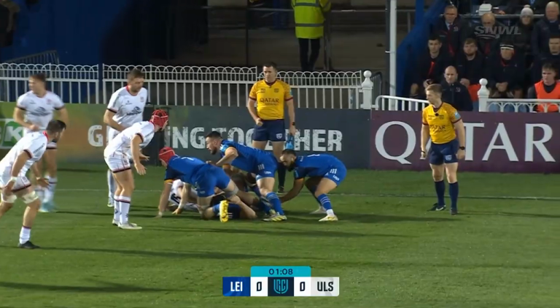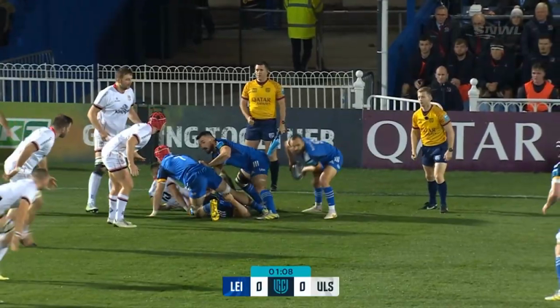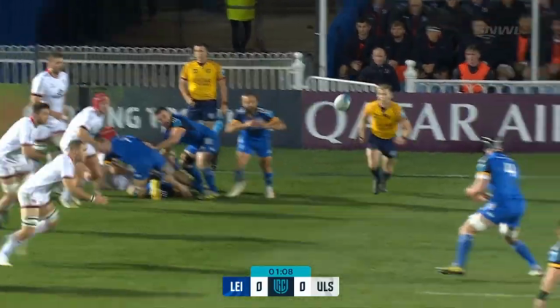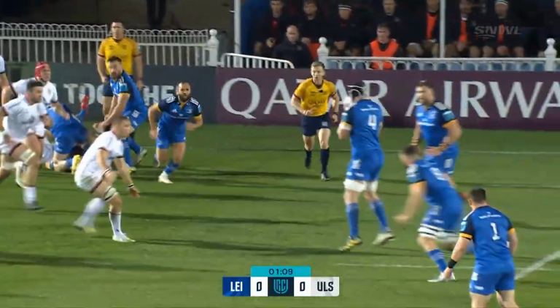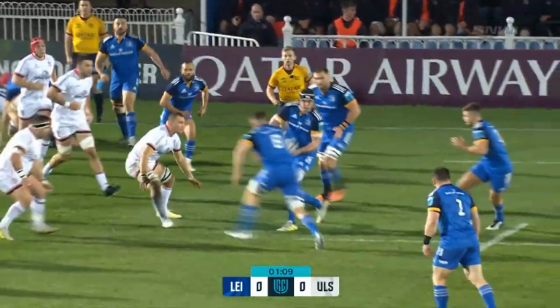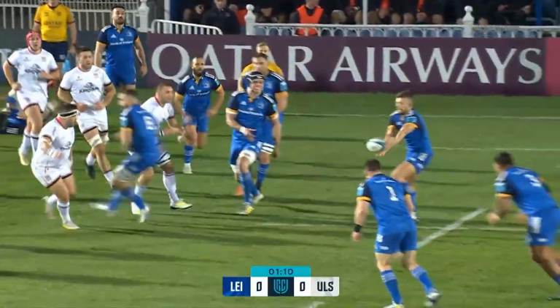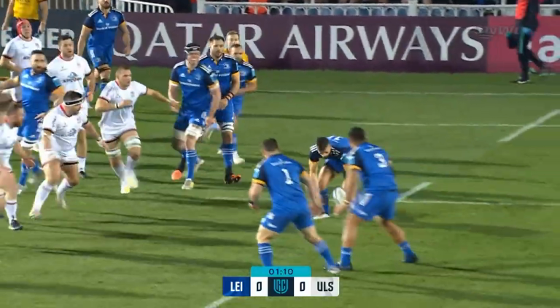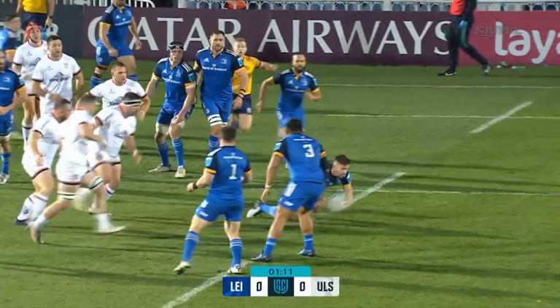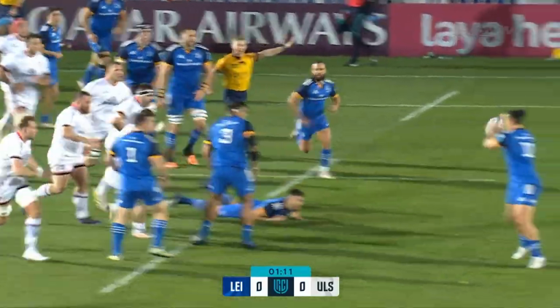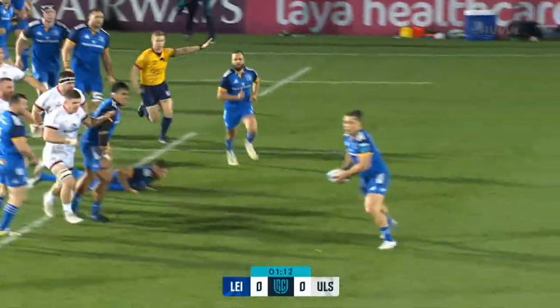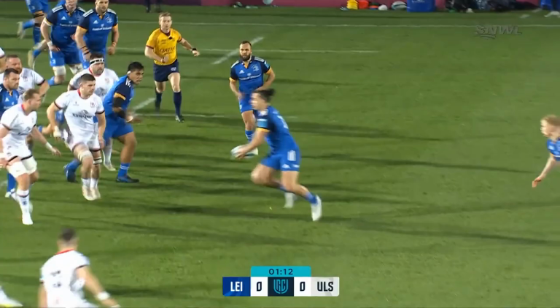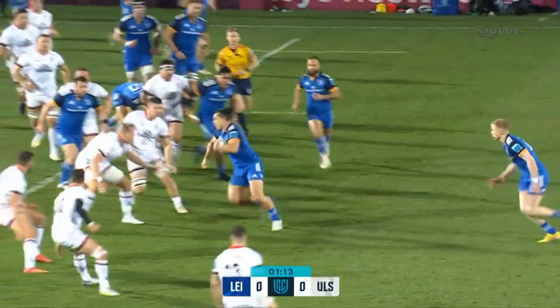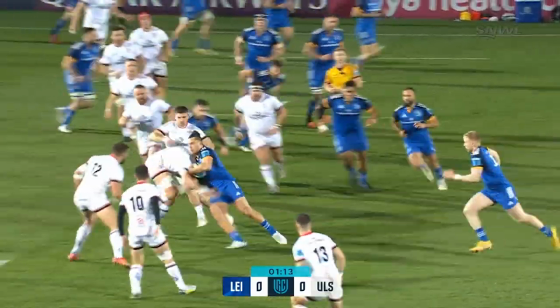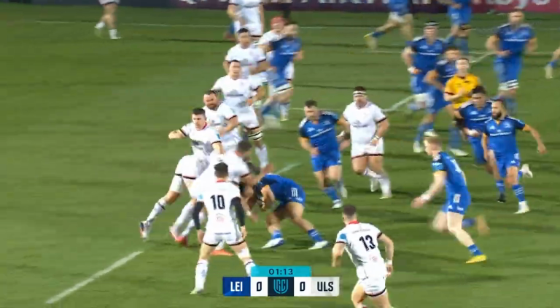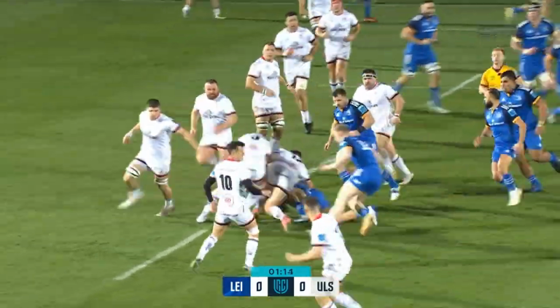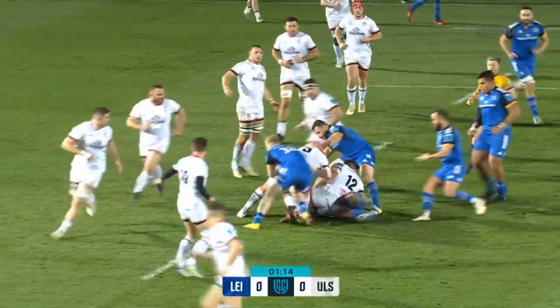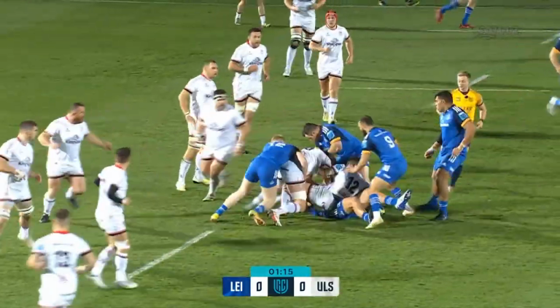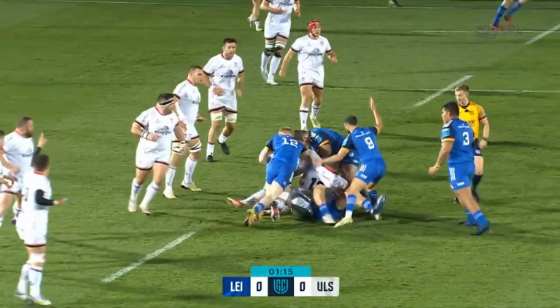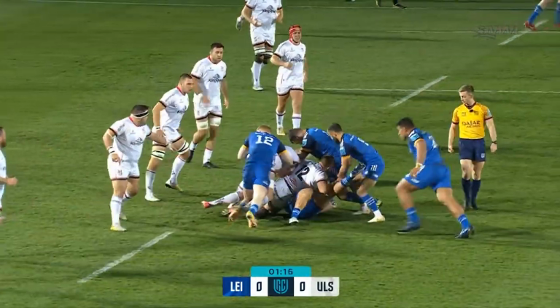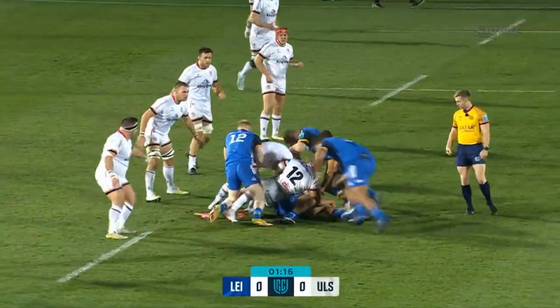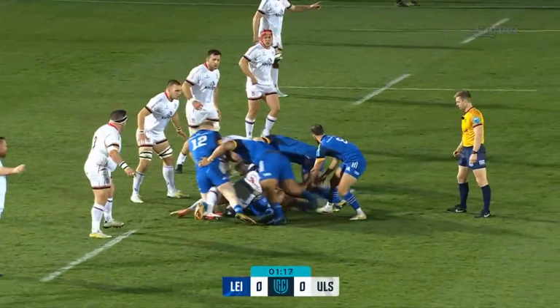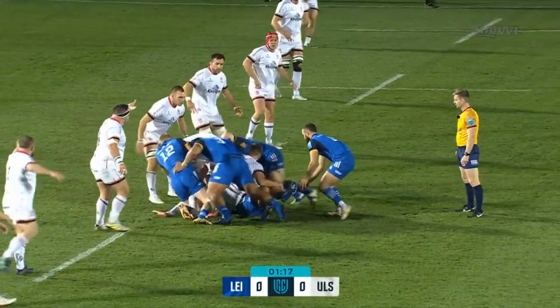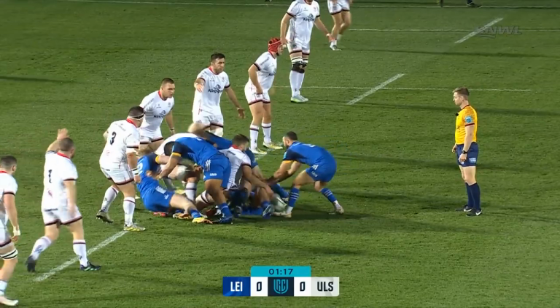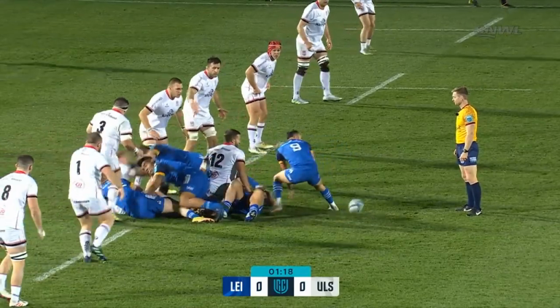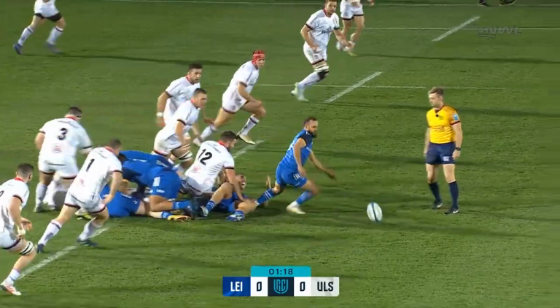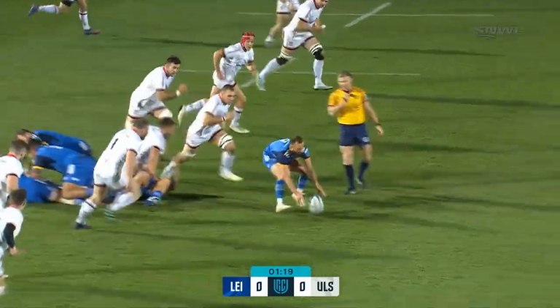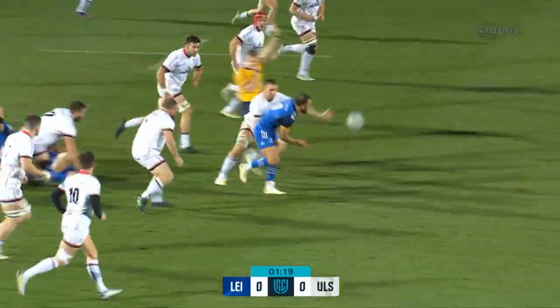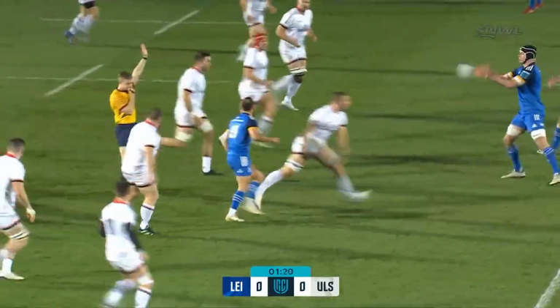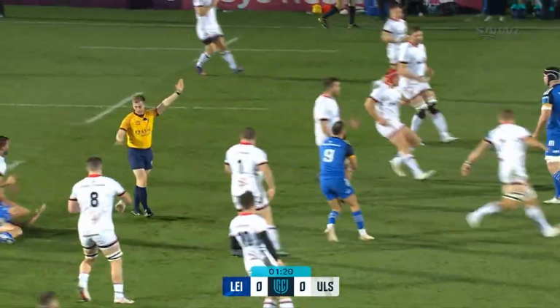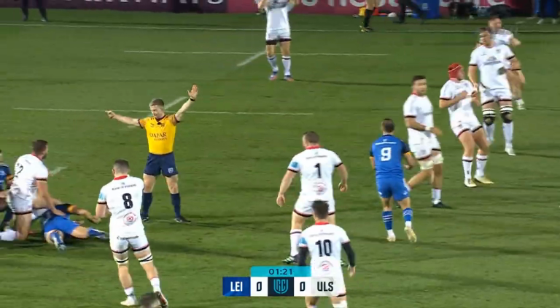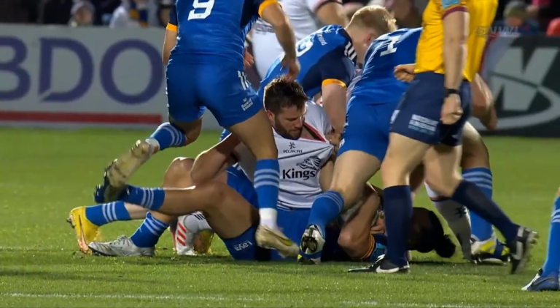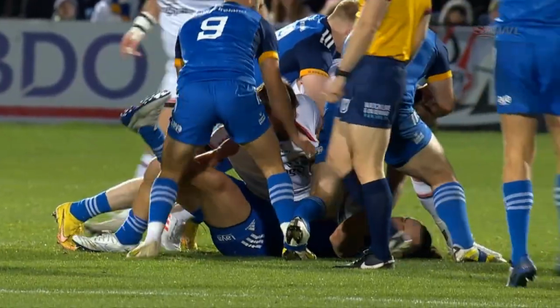Ryan Baird on the side, Van der Fleer on the open side flank, corner at number eight. Keelan Dorris on the bench, and James Lowe, after a longer than anticipated injury layoff because of that calf problem, back into the thick of it.